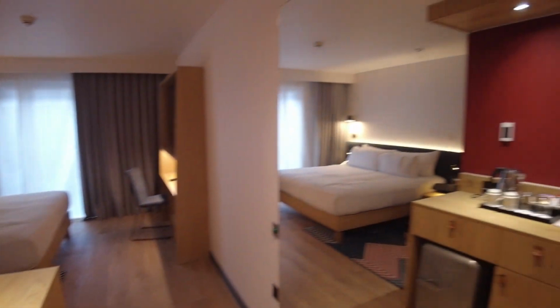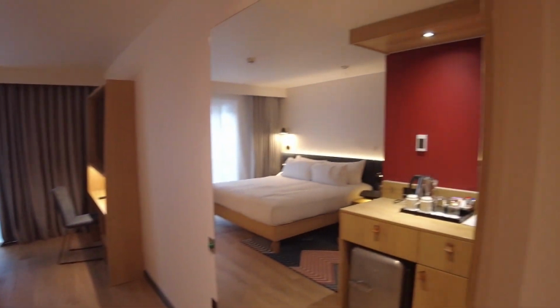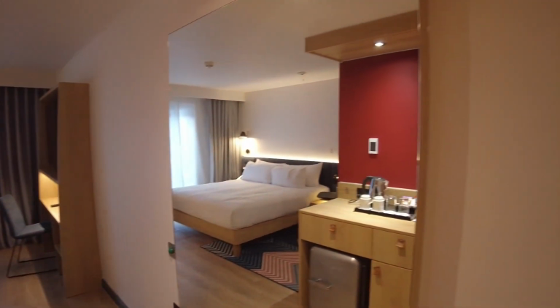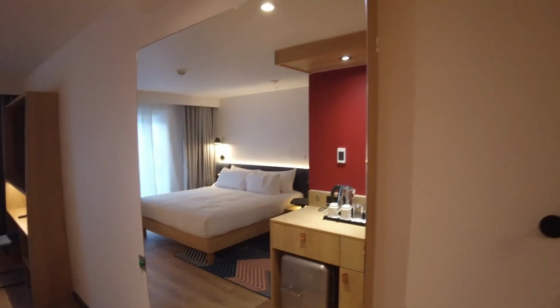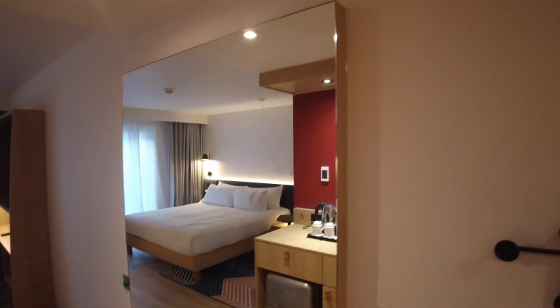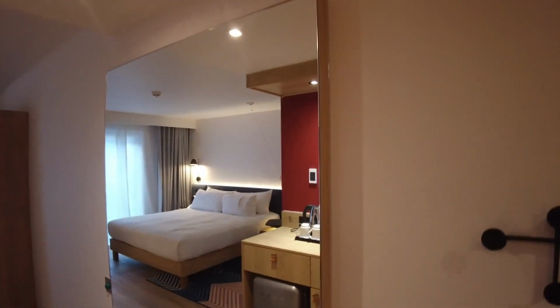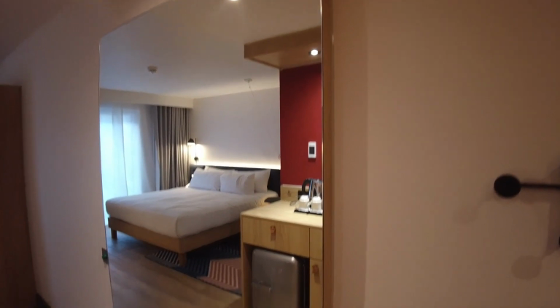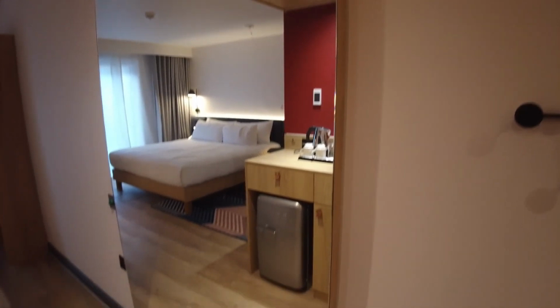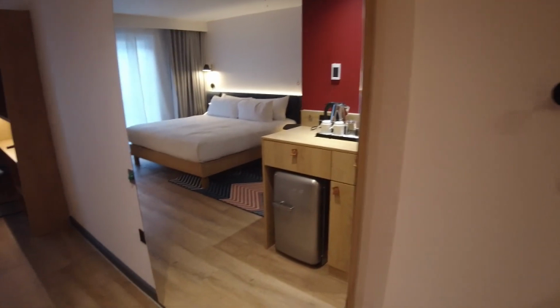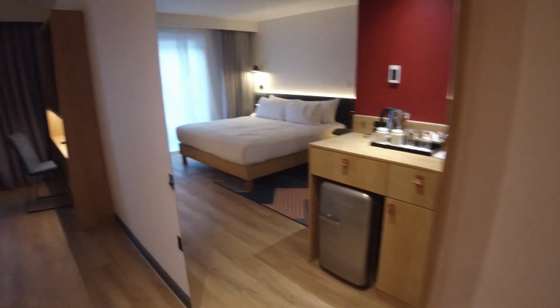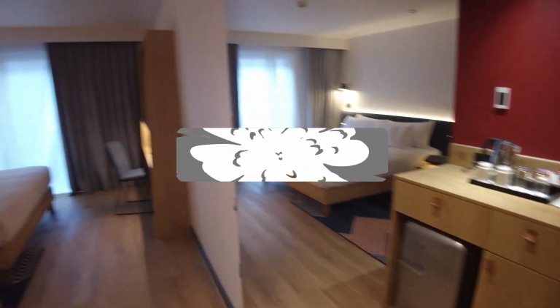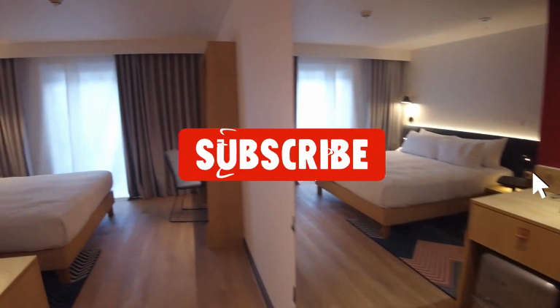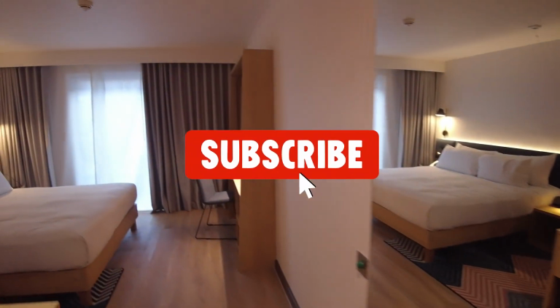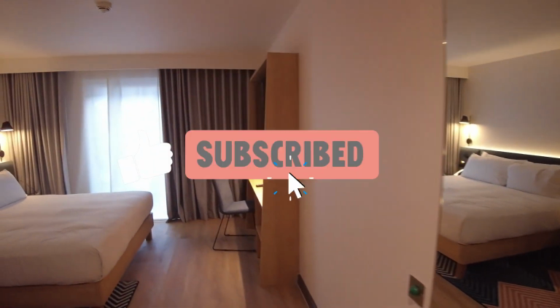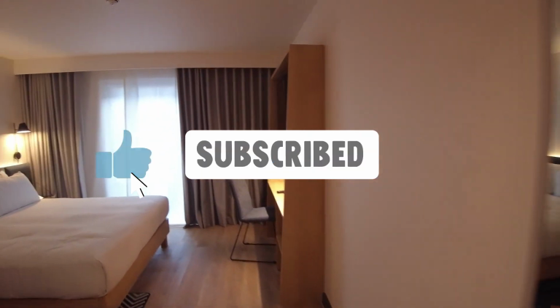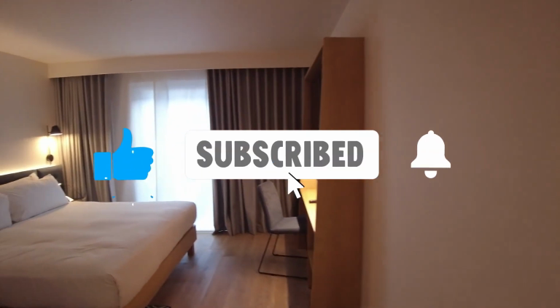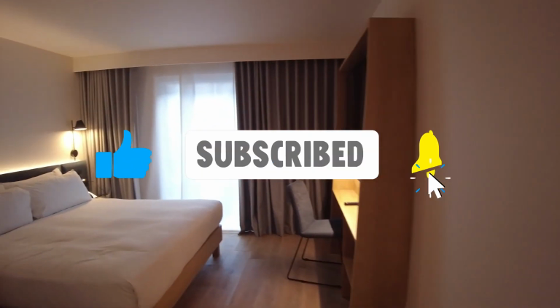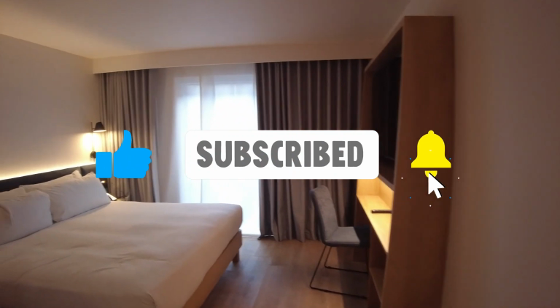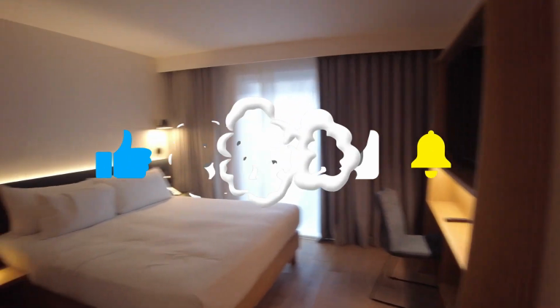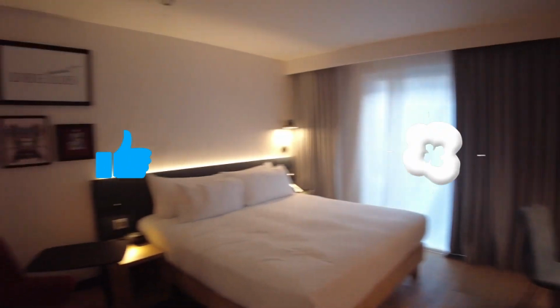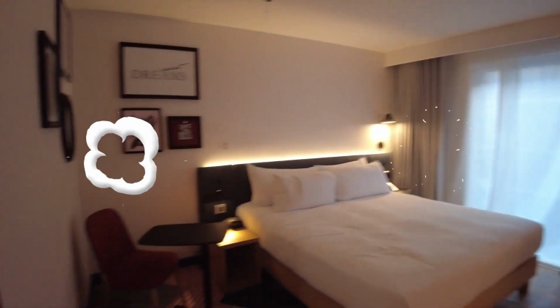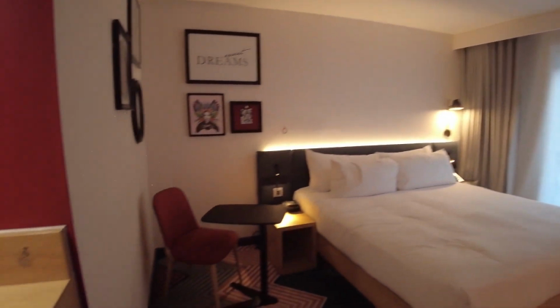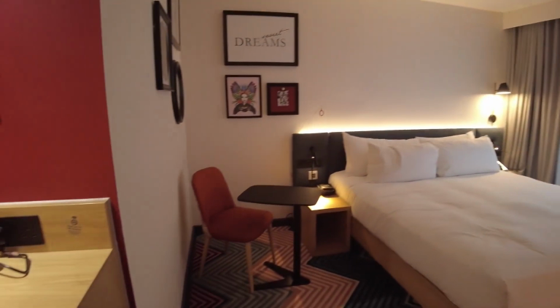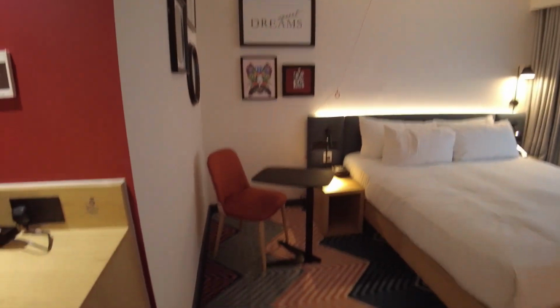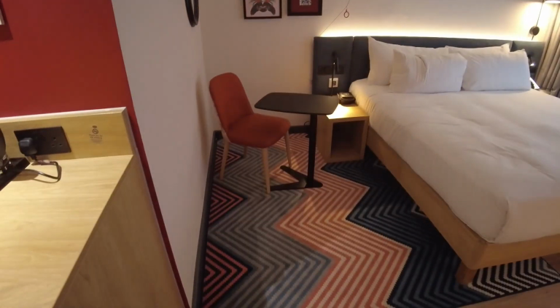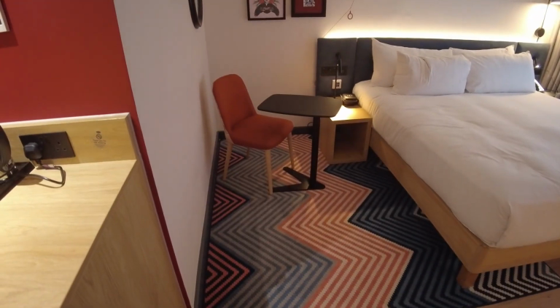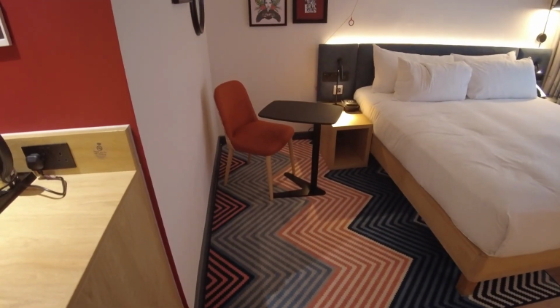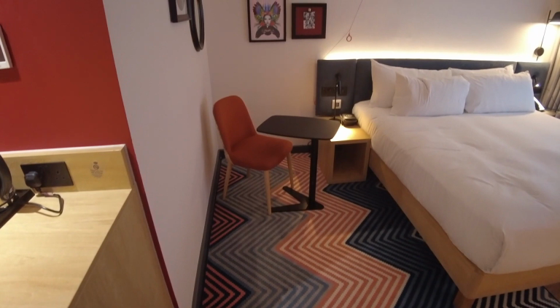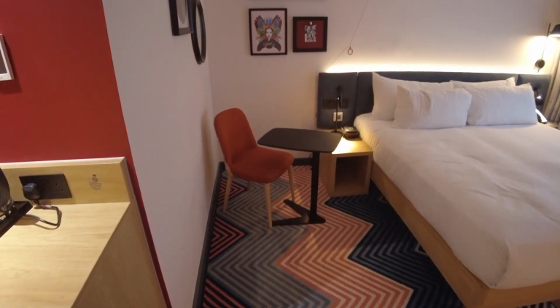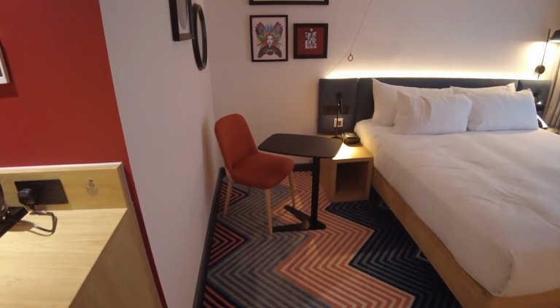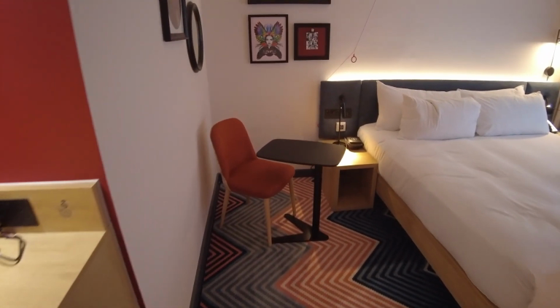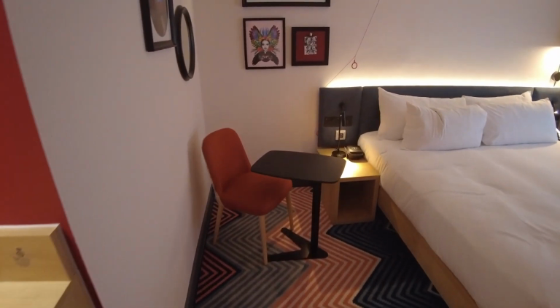To the right hand side there's a really really big mirror. Moving into the main part of the room, there's a chair and a small table you can use for your laptop or something like that.